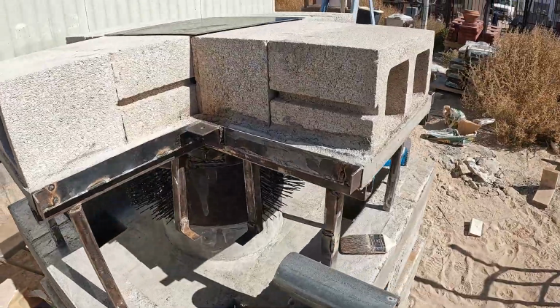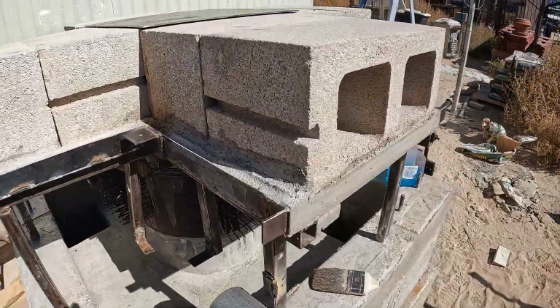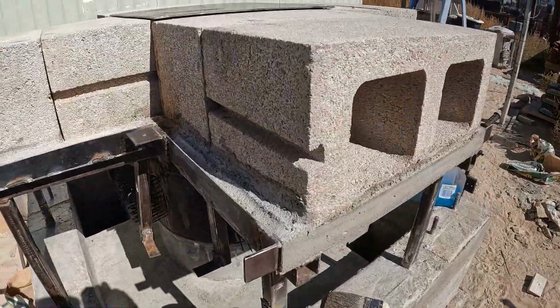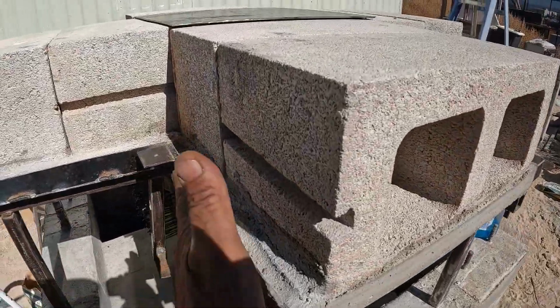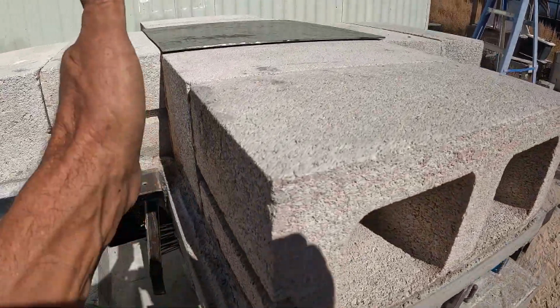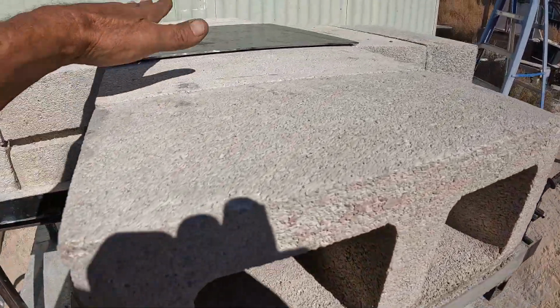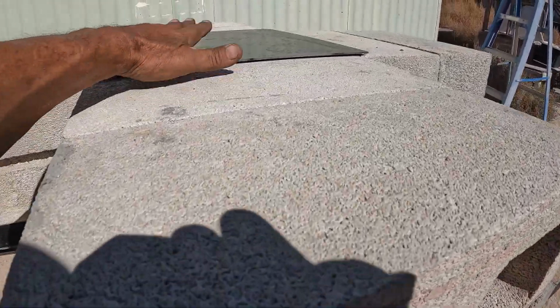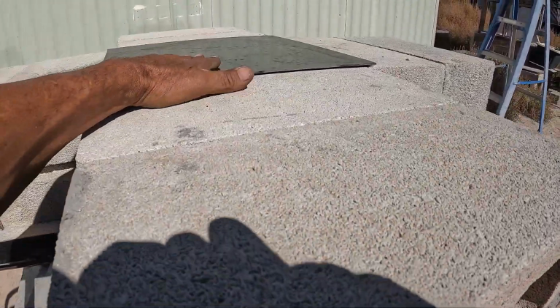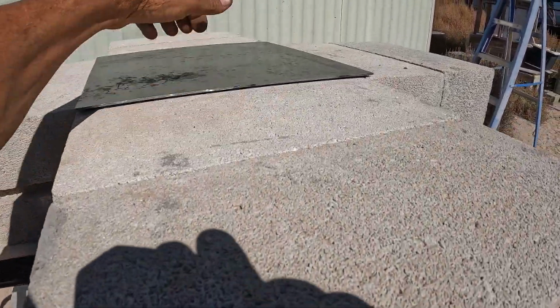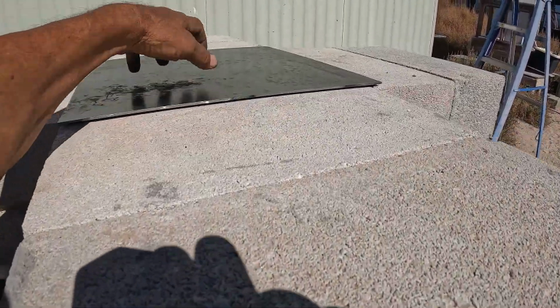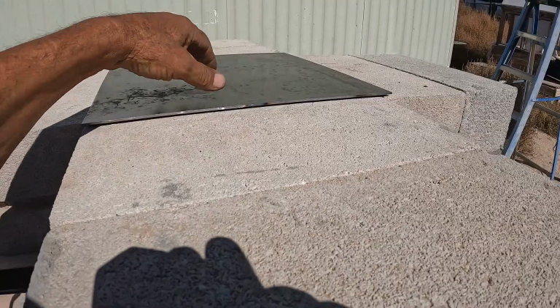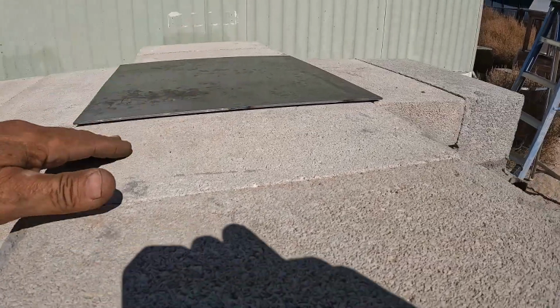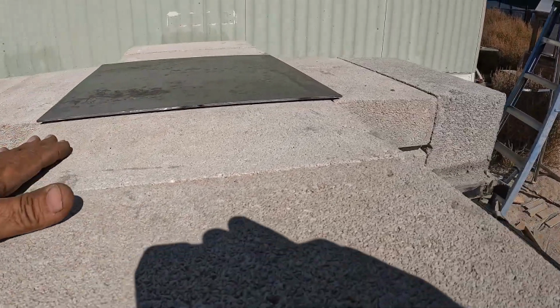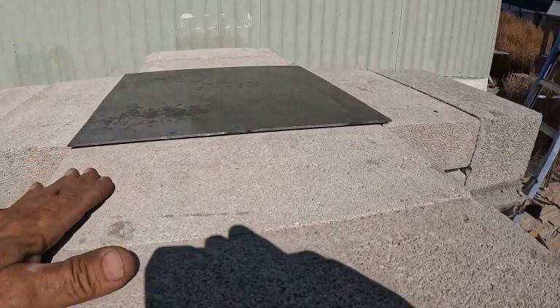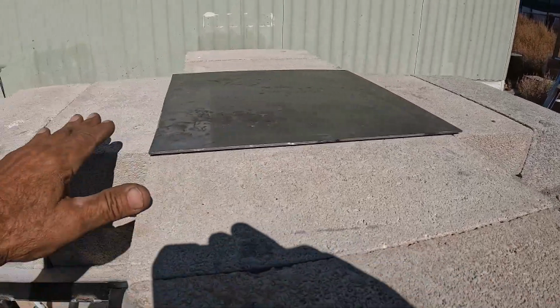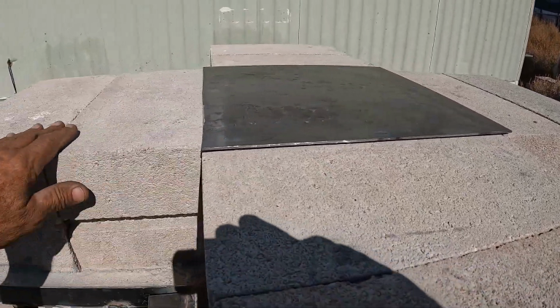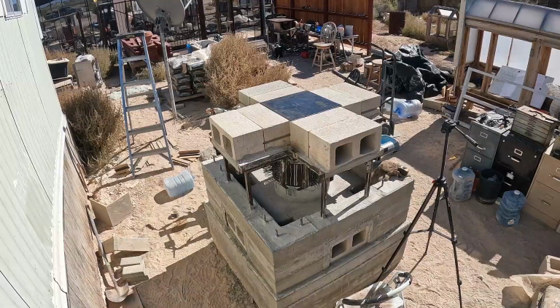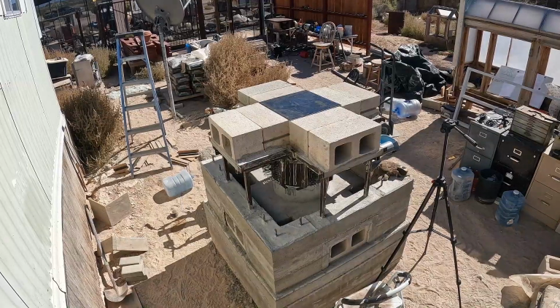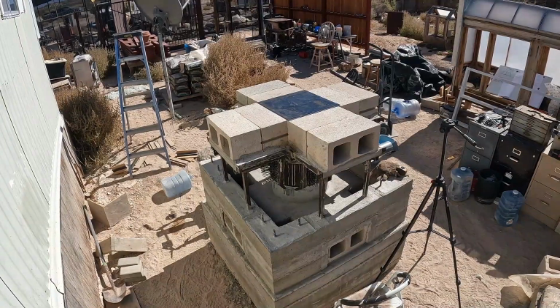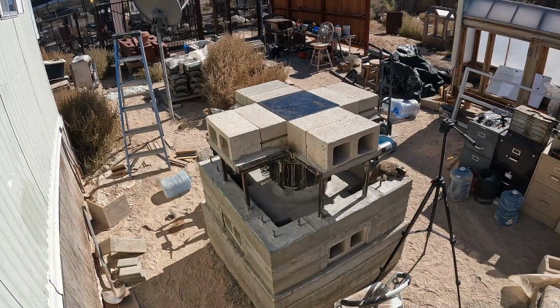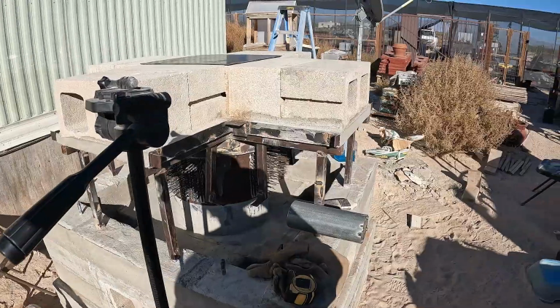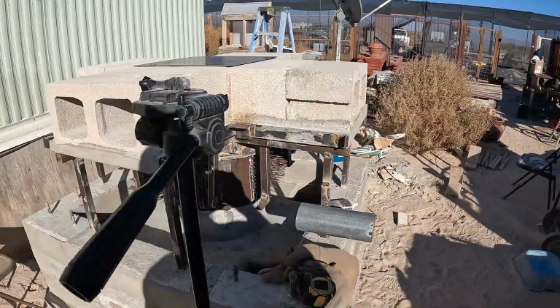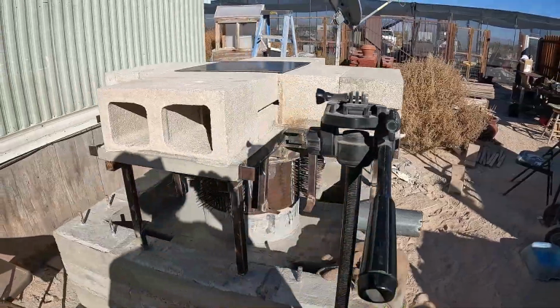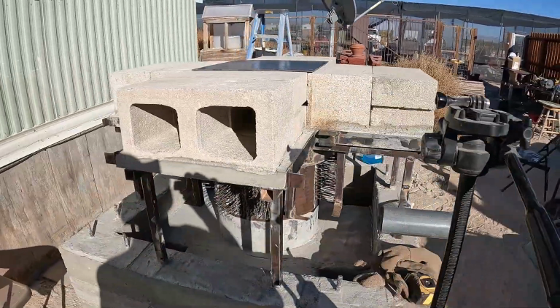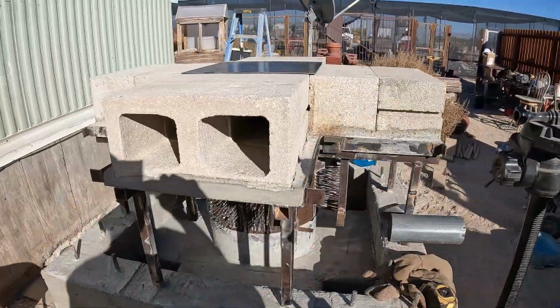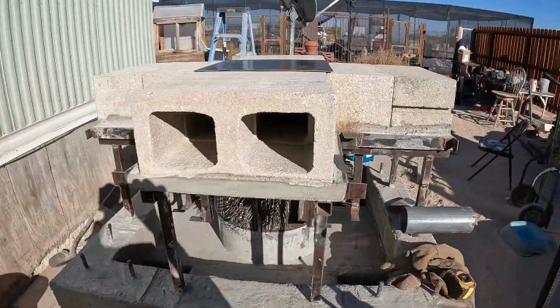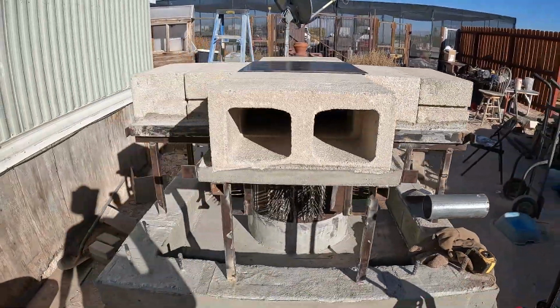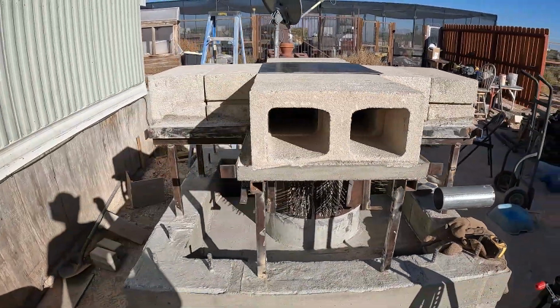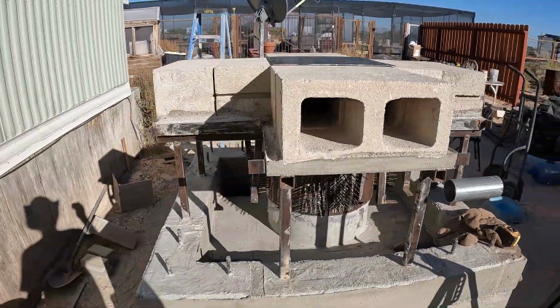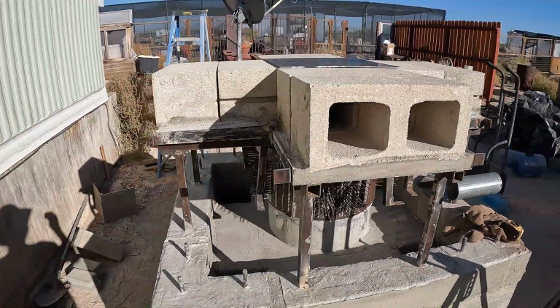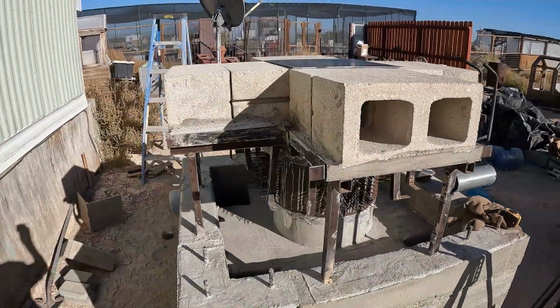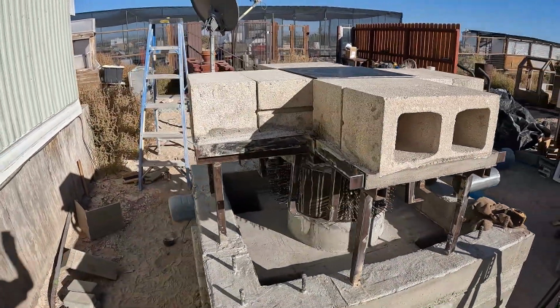Now I'm going to build the forms — this will all get encased in concrete. I gotta get that plate out of there and clean that all up. It won't be too much longer guys, just have patience.